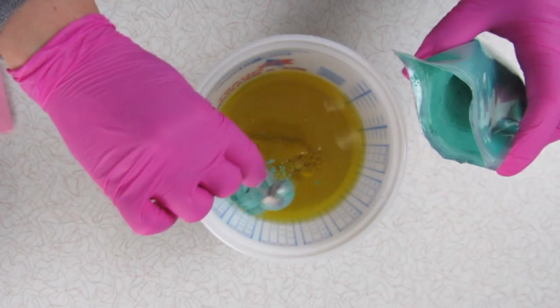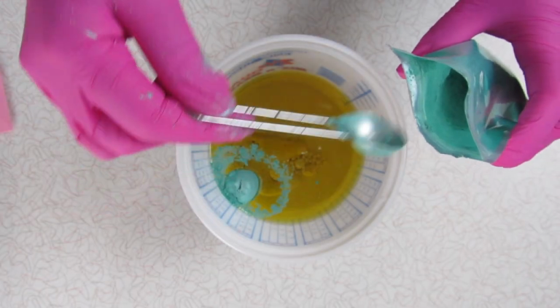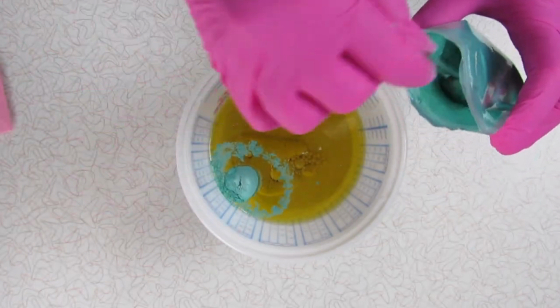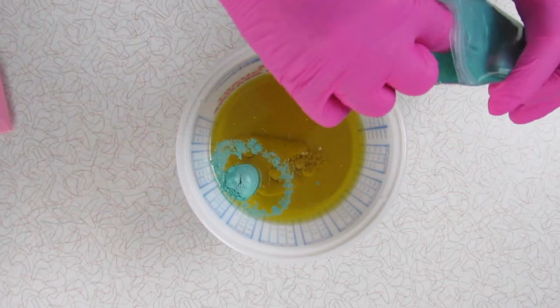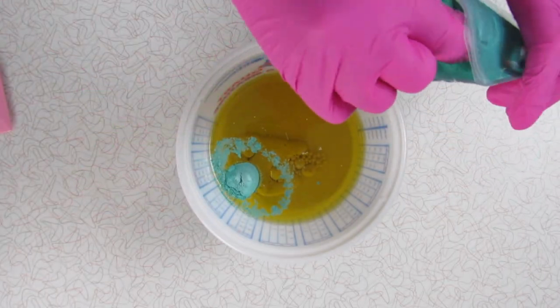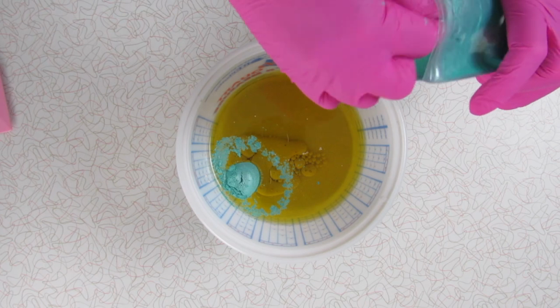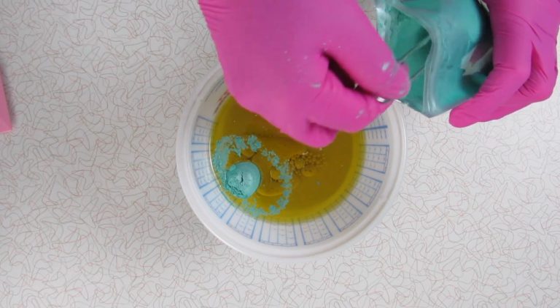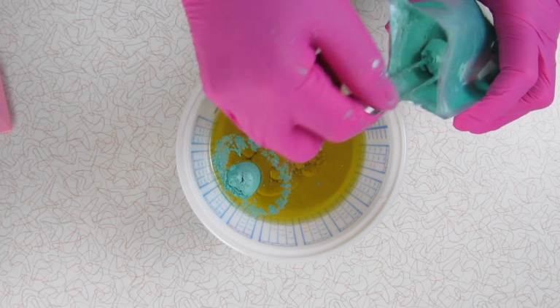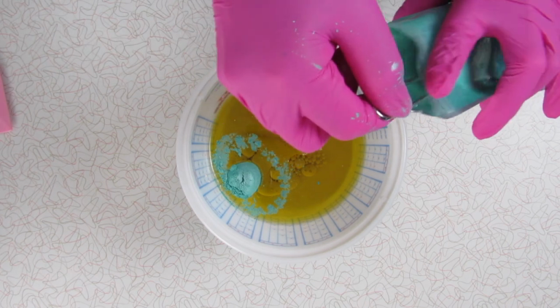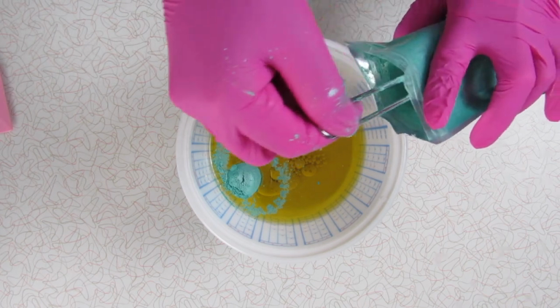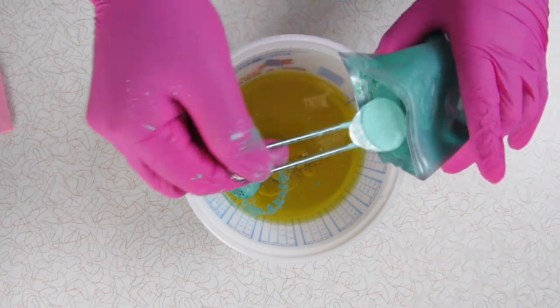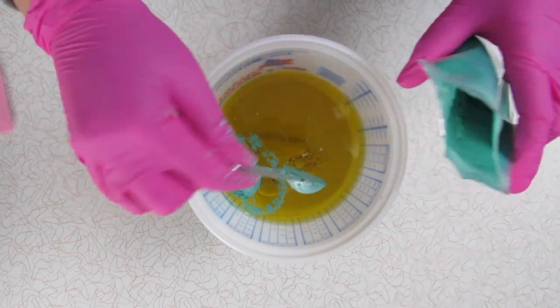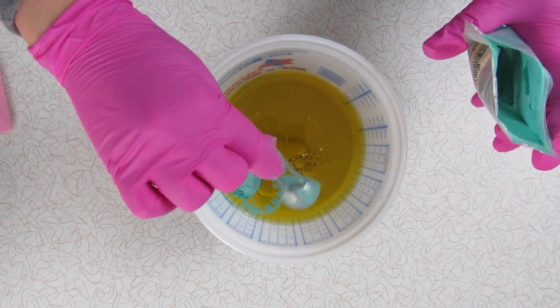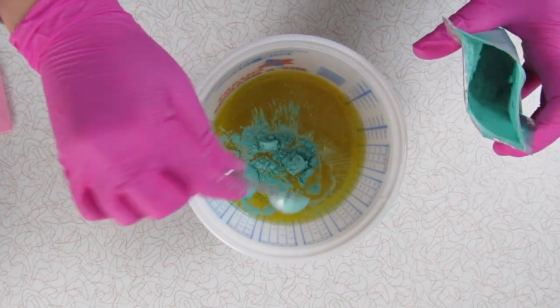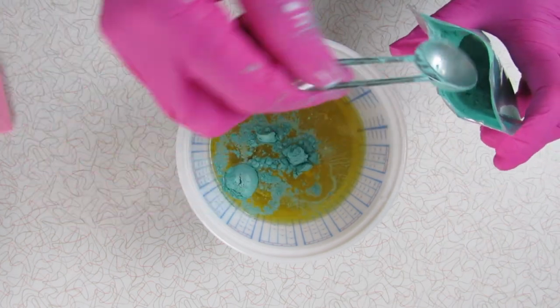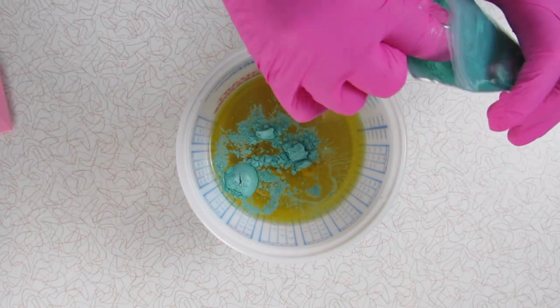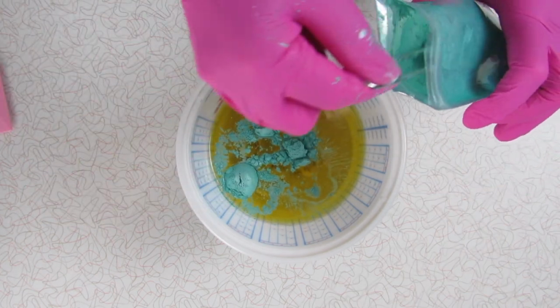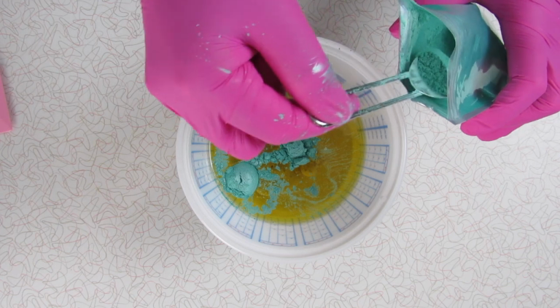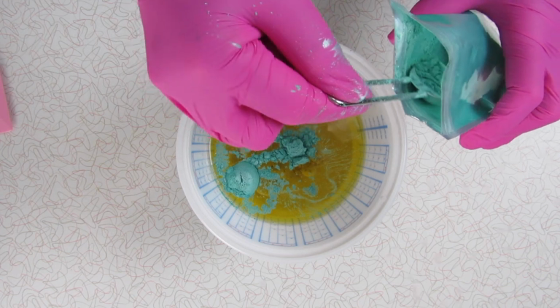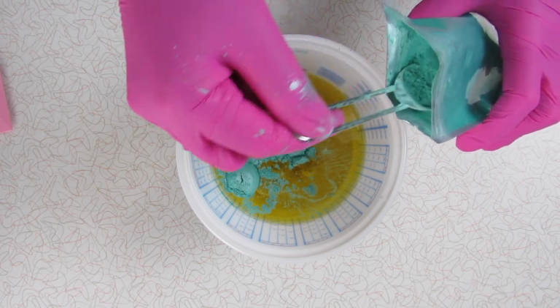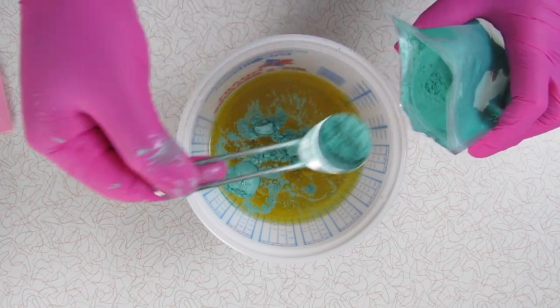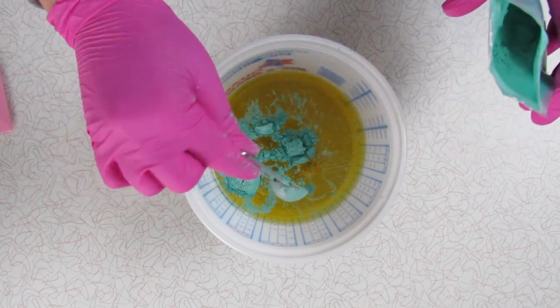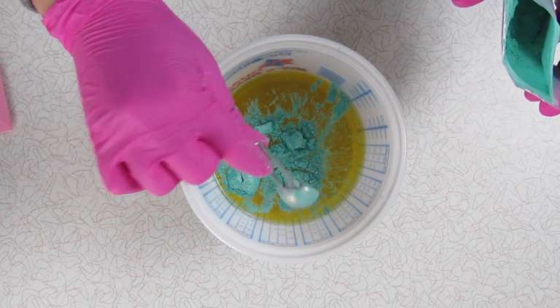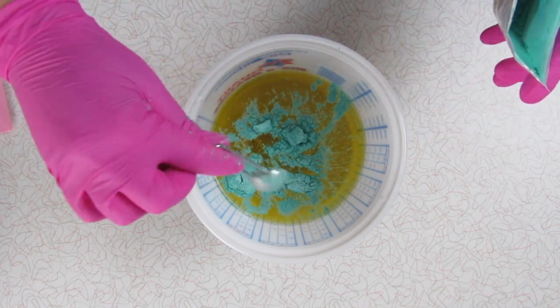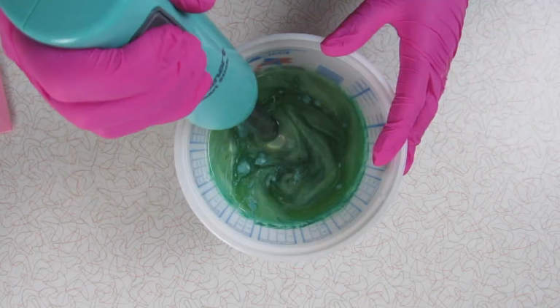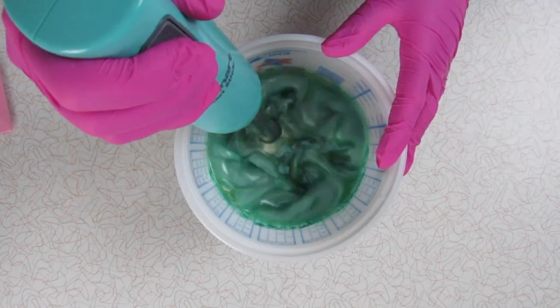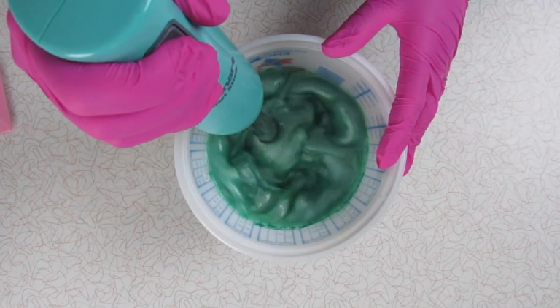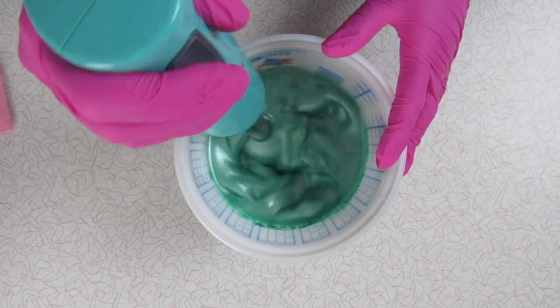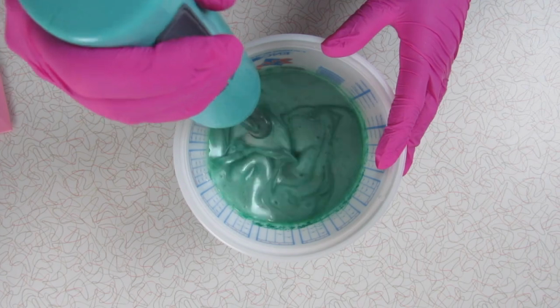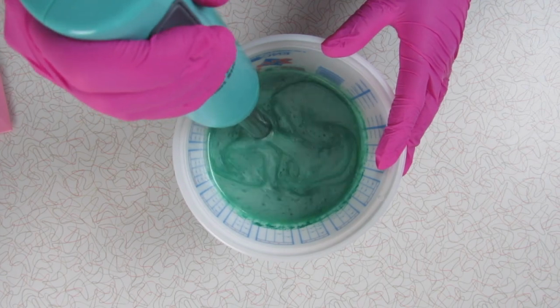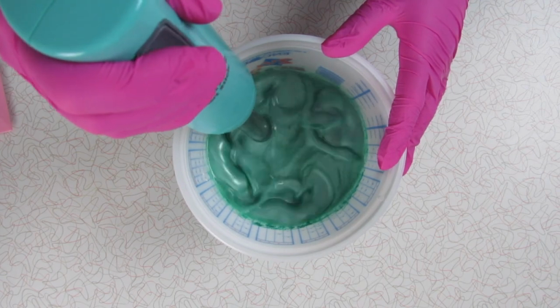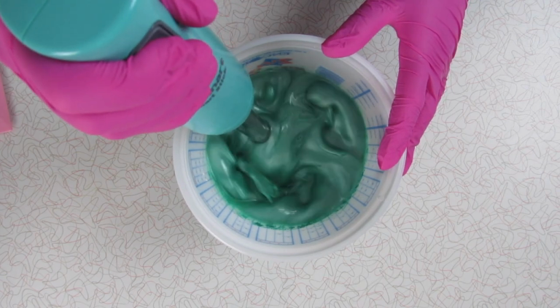I've already added clay to the oils and now I'm adding the colorant directly to the oils. This is before I add the lye water solution. Normally I disperse the colorants off to the side in separate cups, but since the base of the soap is all one color, I'm doing it this way.